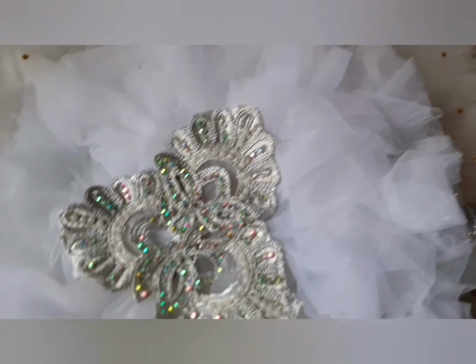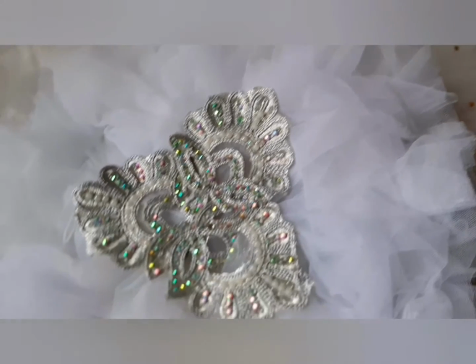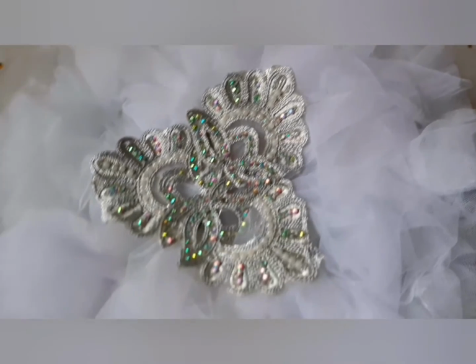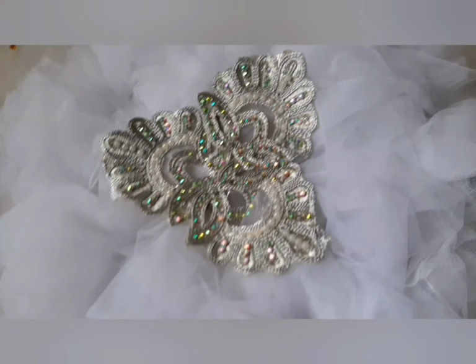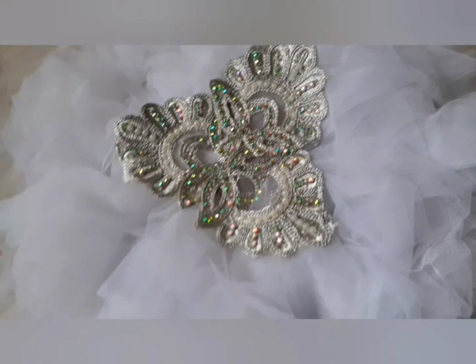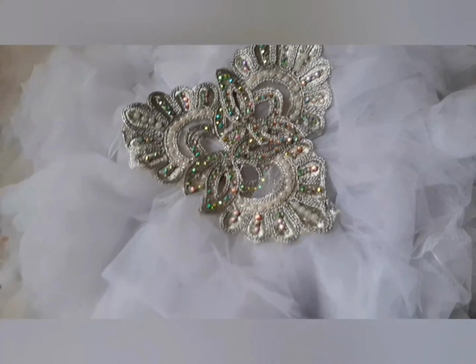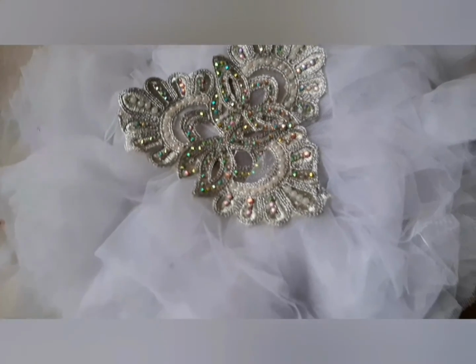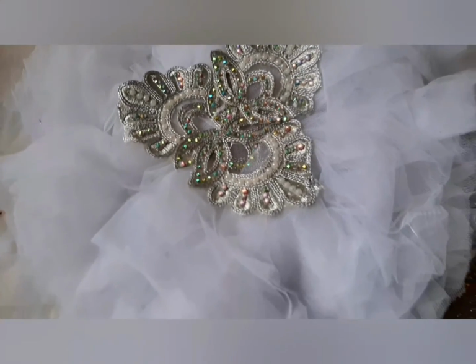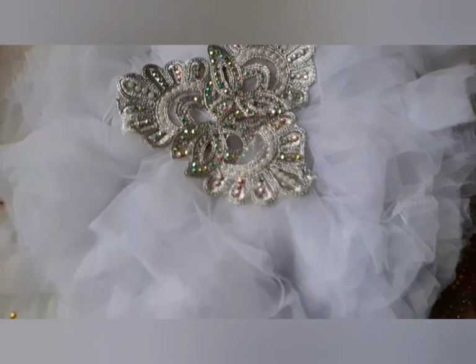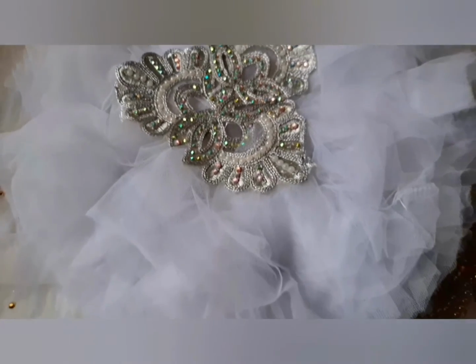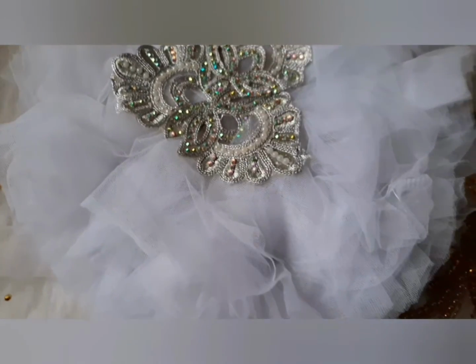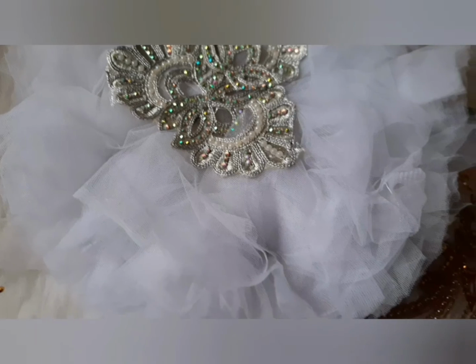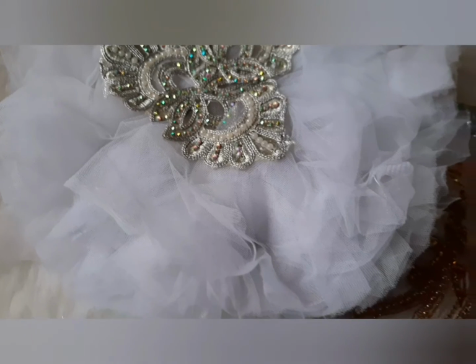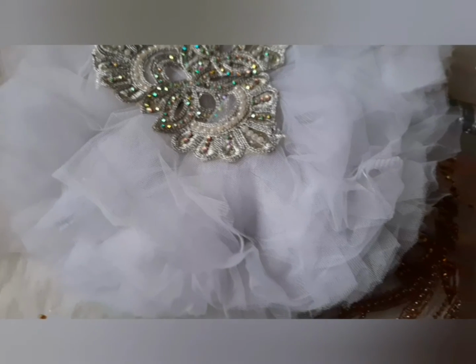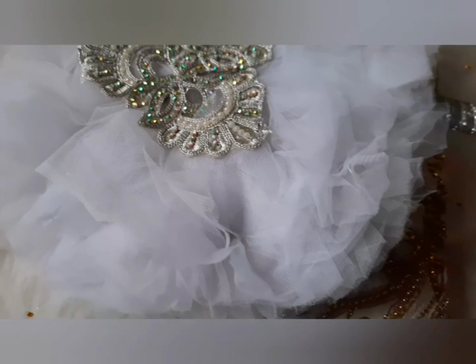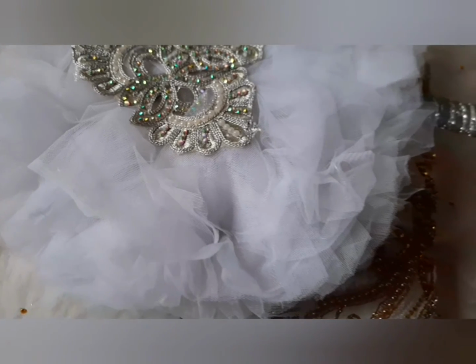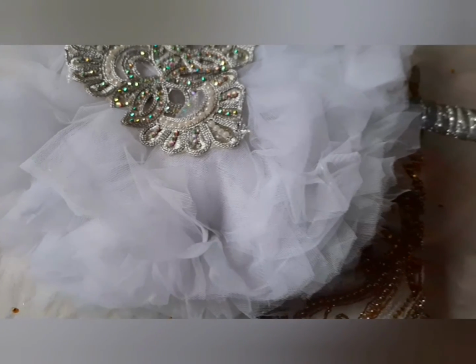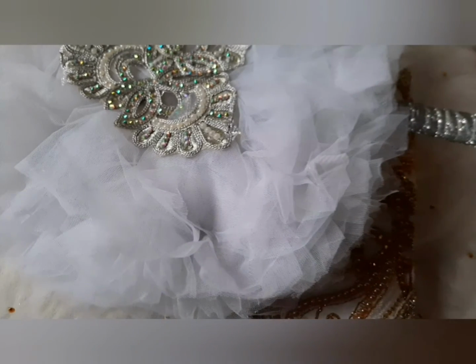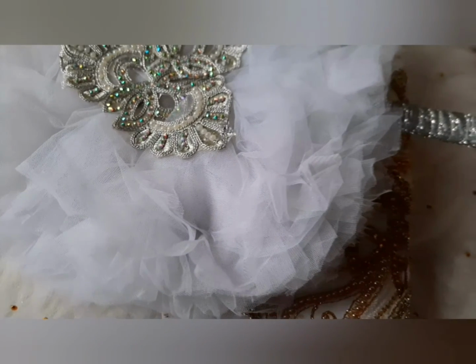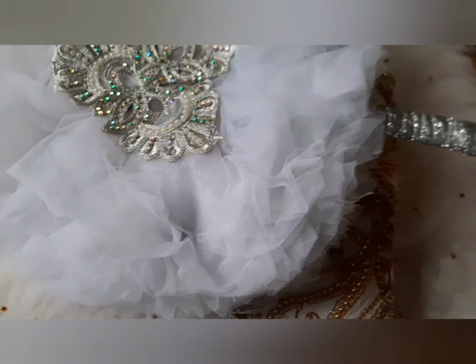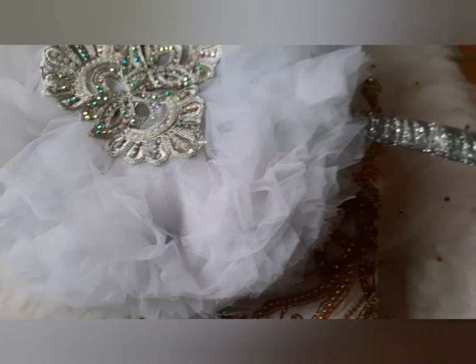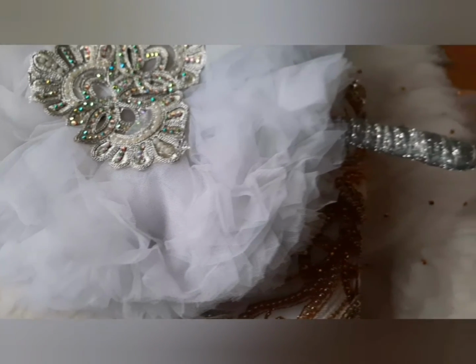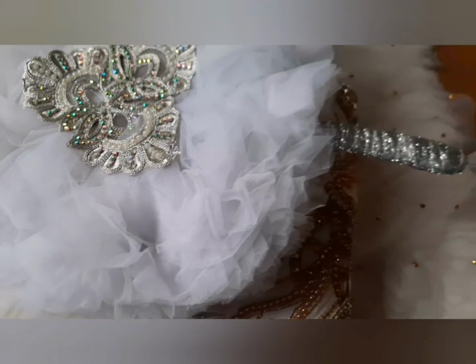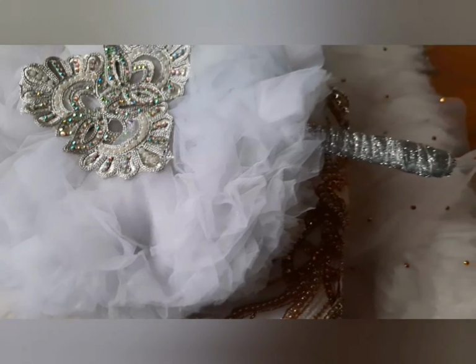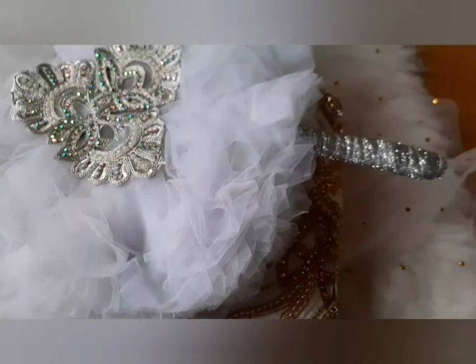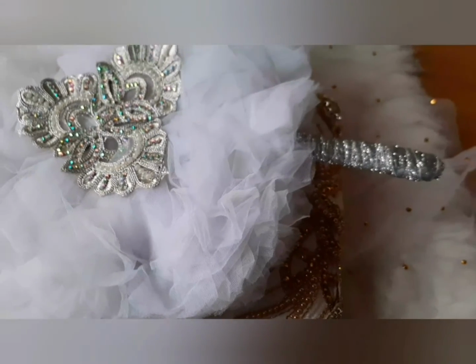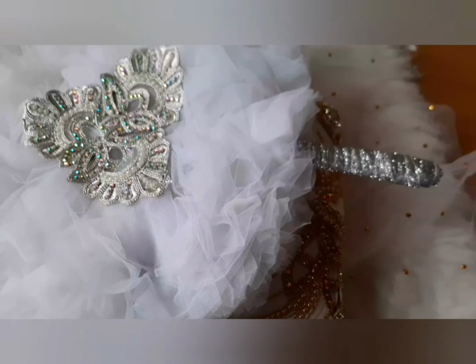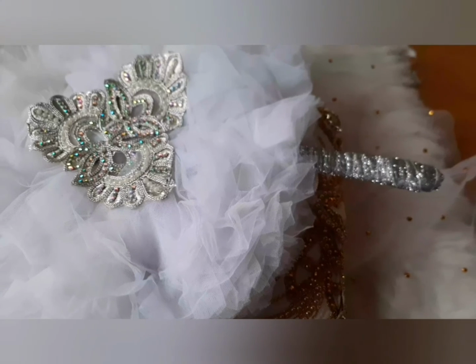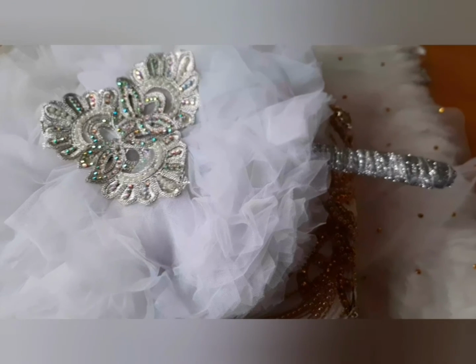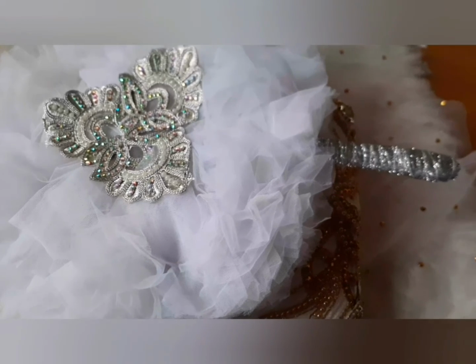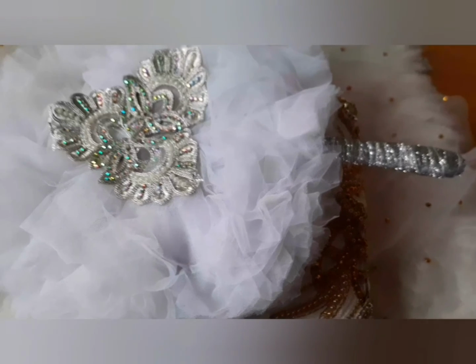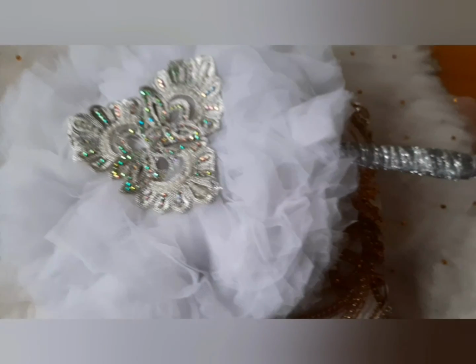This becomes your bridal hand fan. You can try it out for your clients or for your friends — it's going to be very beautiful, very cheap, and affordable for you and for your clients.